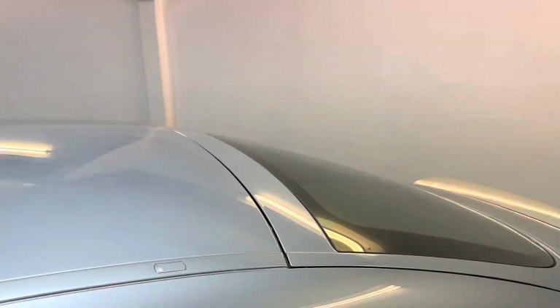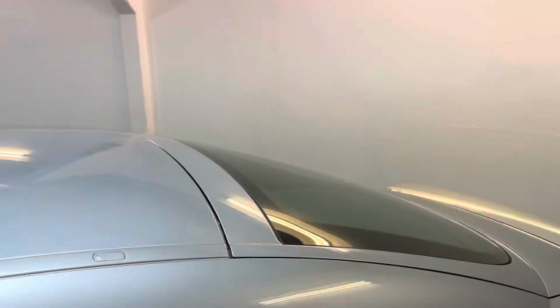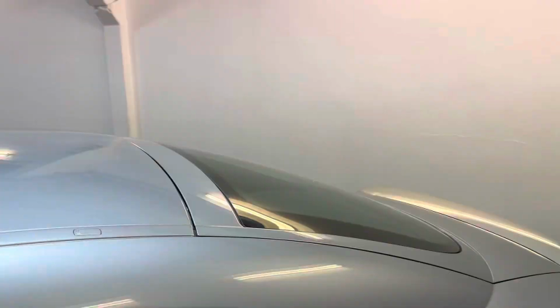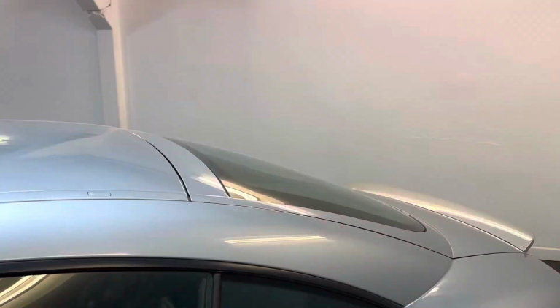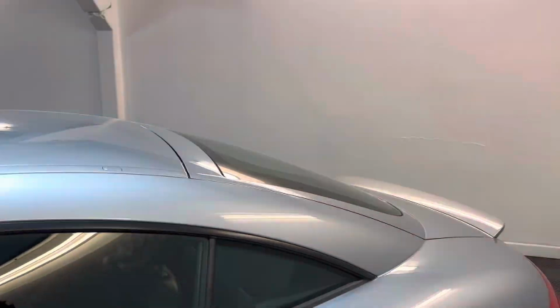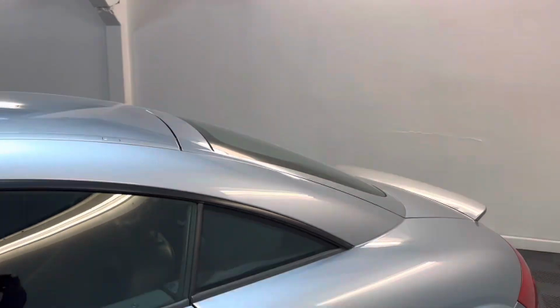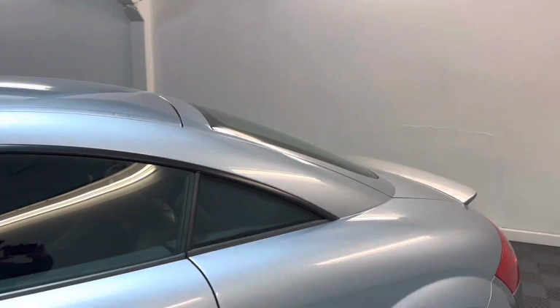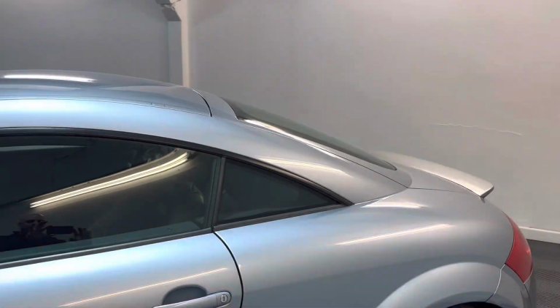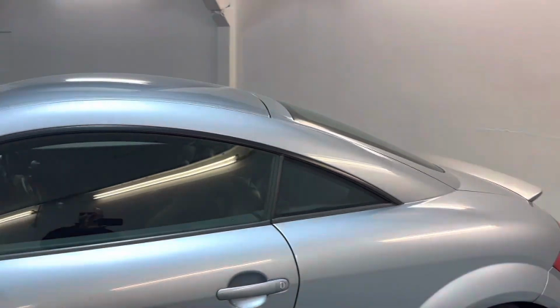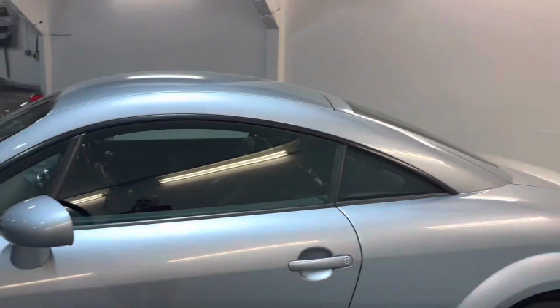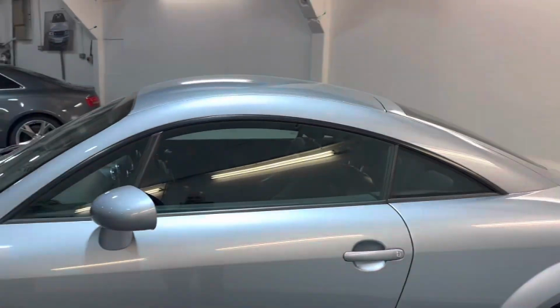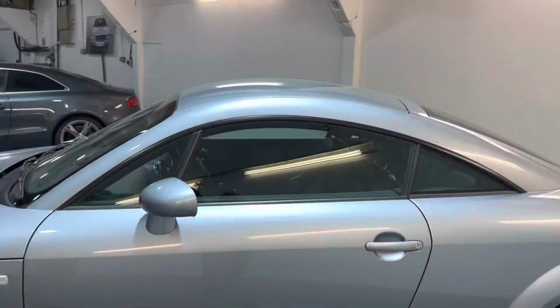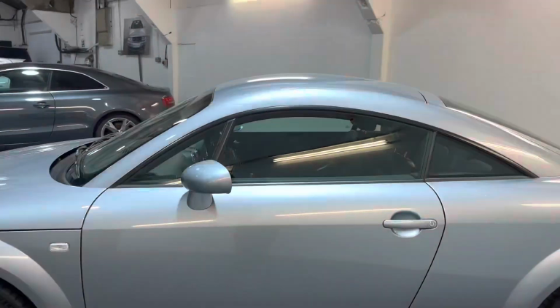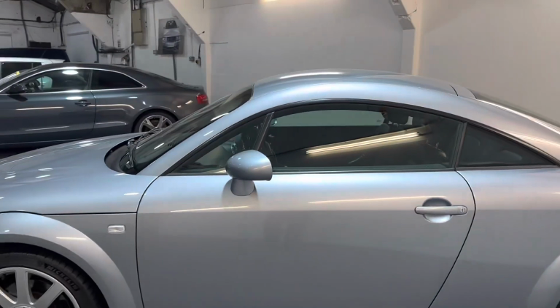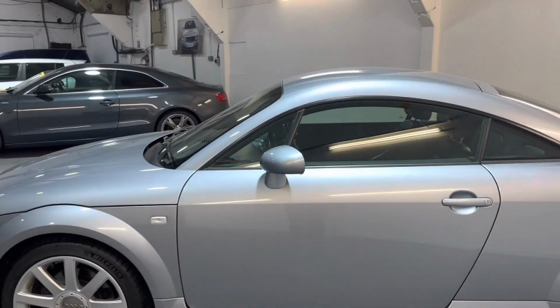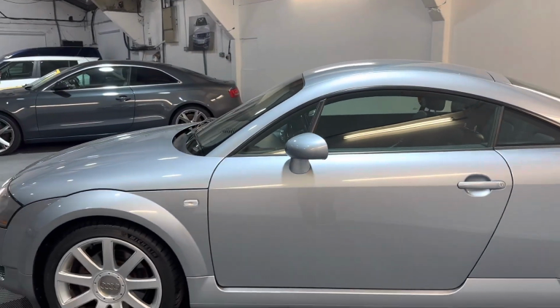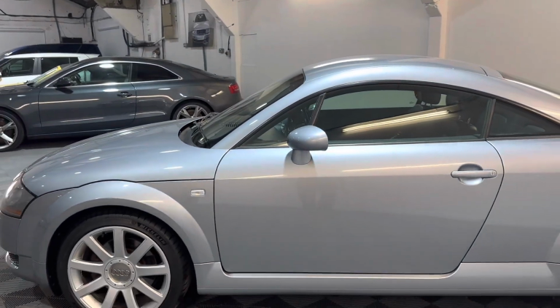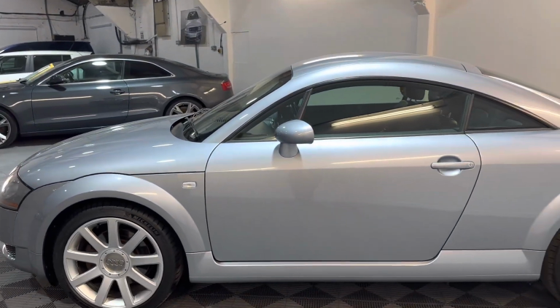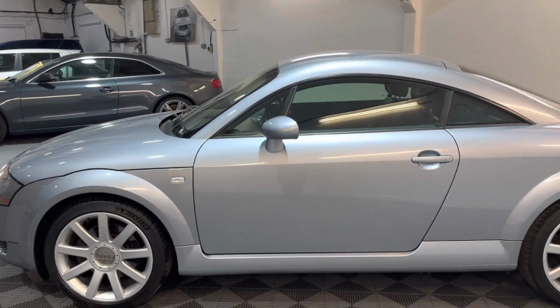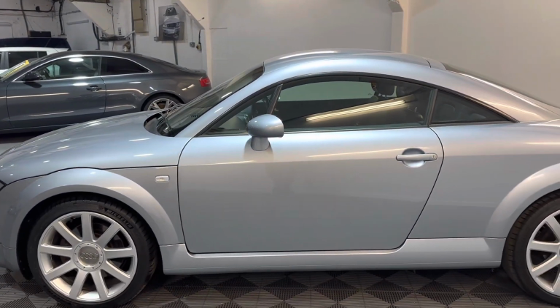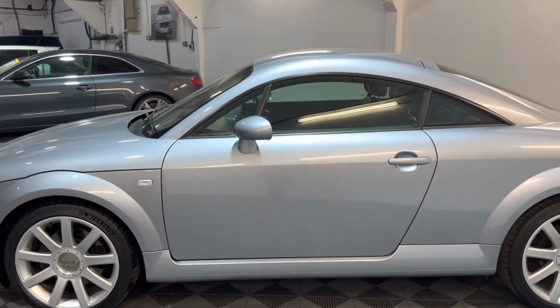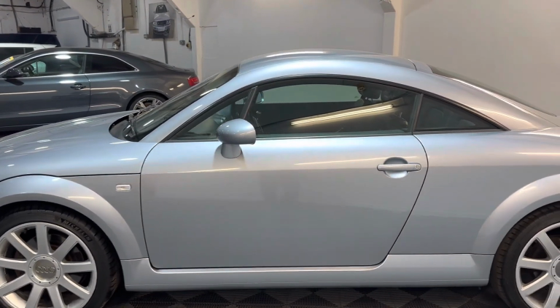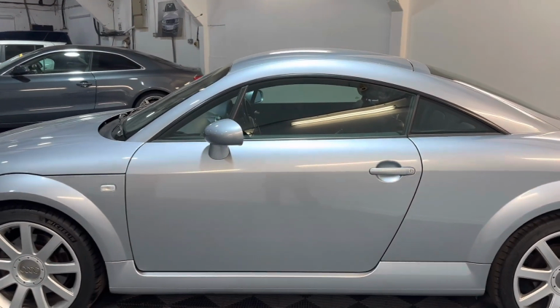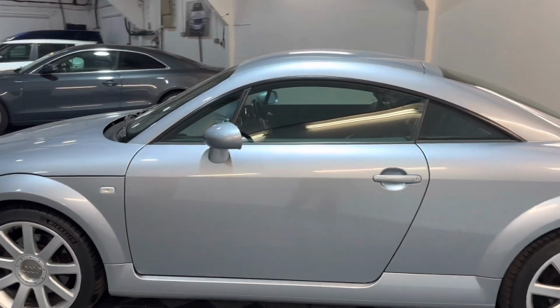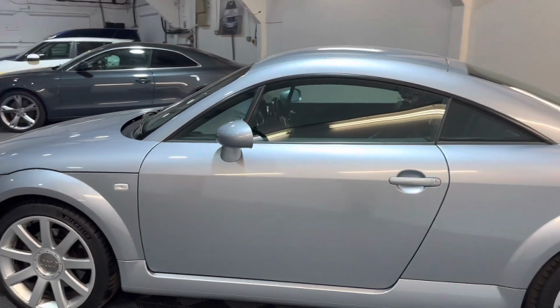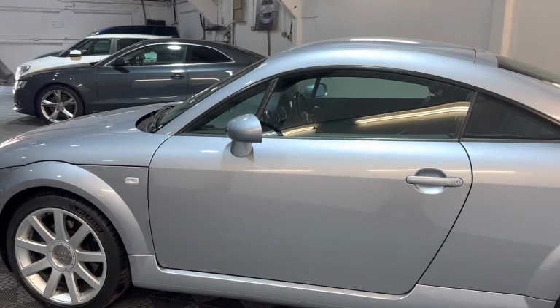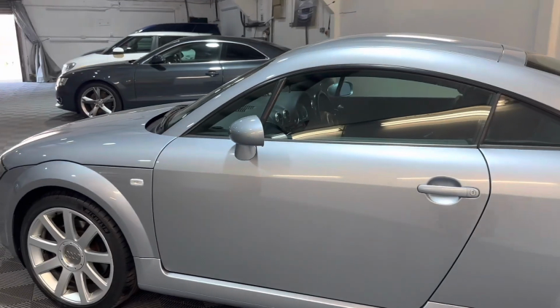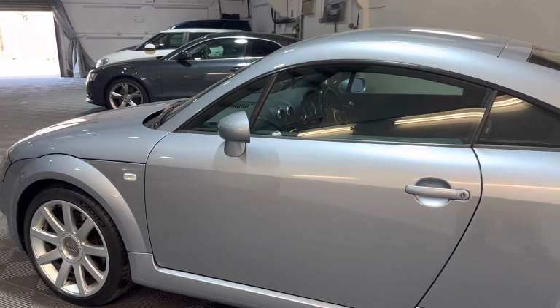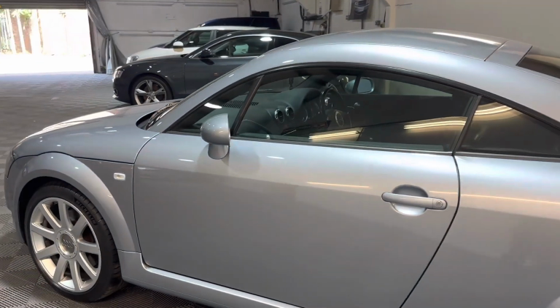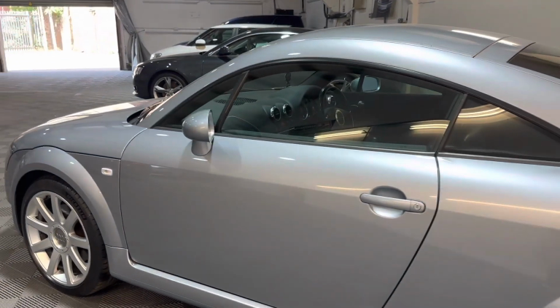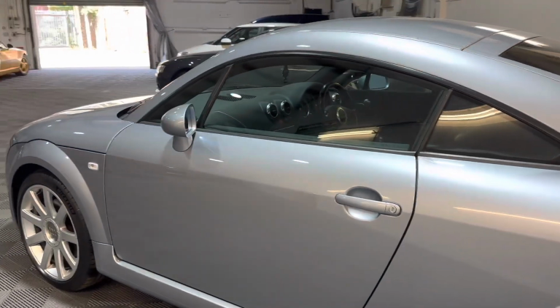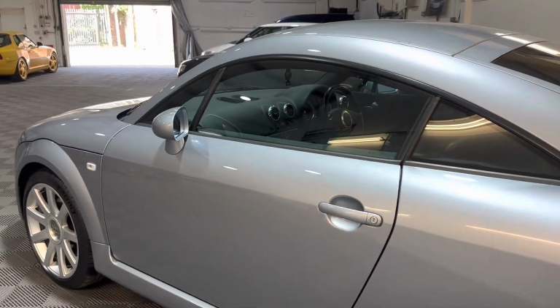If you look on the MOT history as well, it did have a couple of advisories on the last MOT. We've sorted all those out now, so we'll provide the car as always with 12 months MOT and that will have no advisories on it.